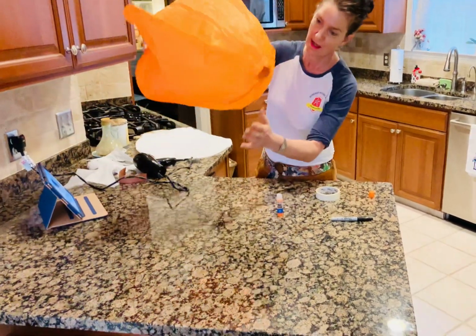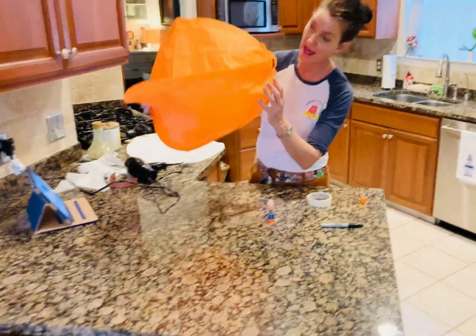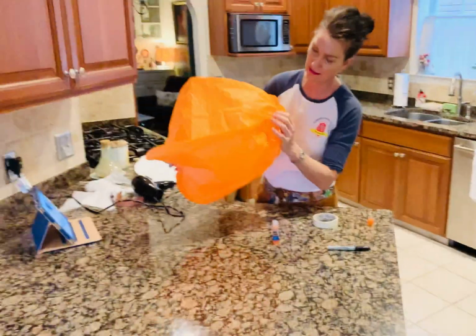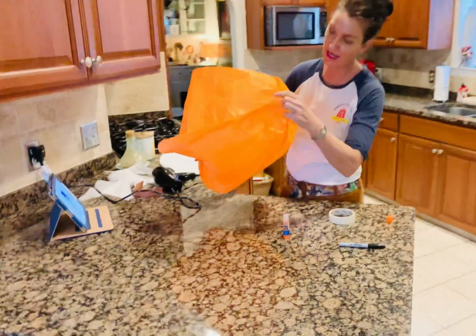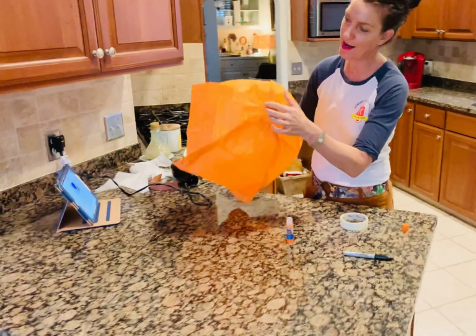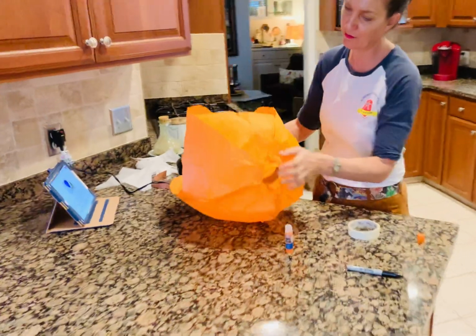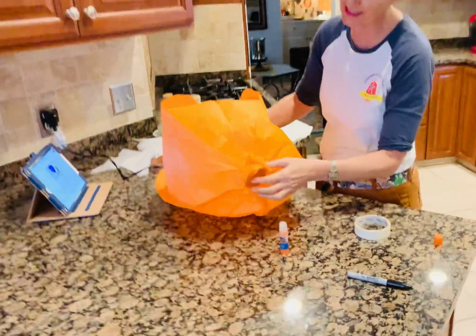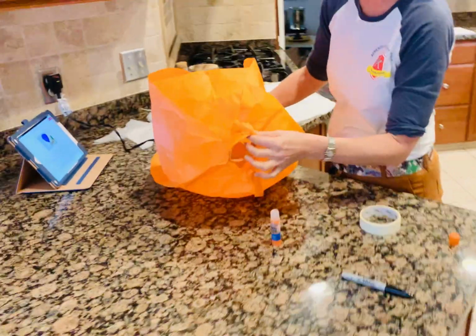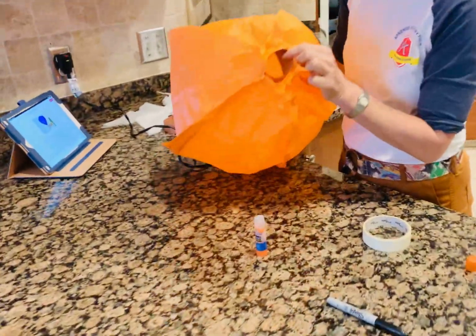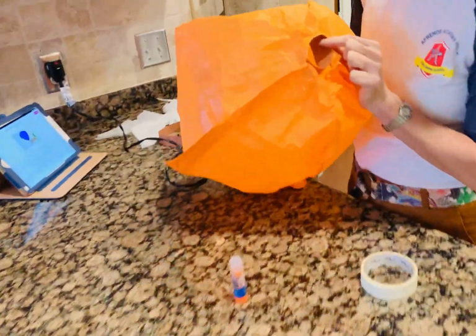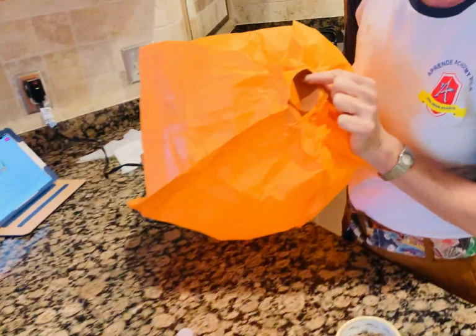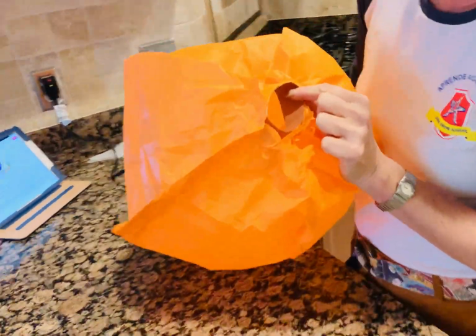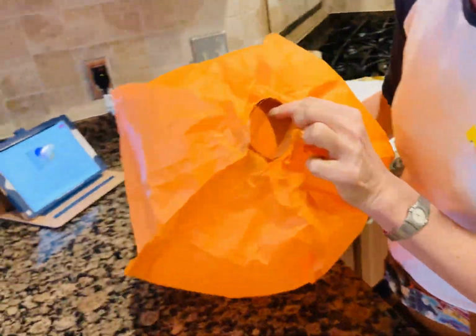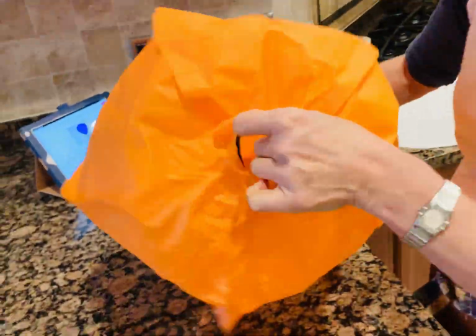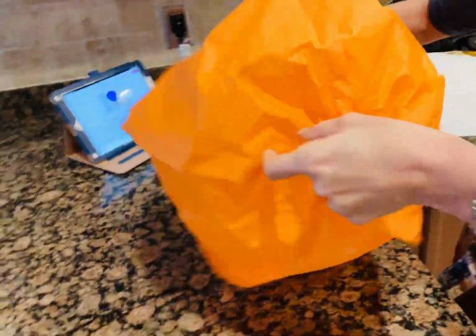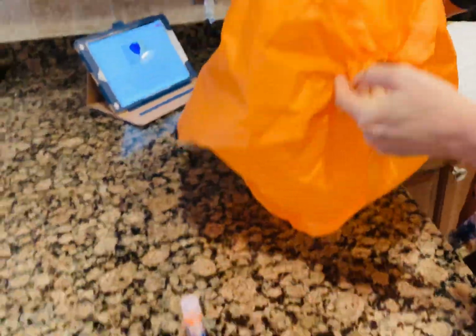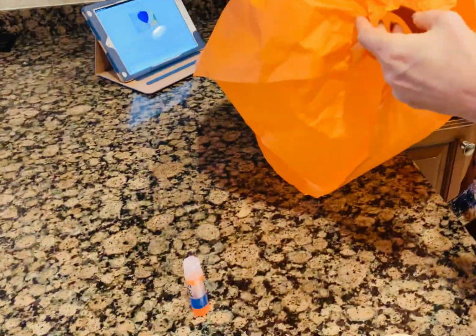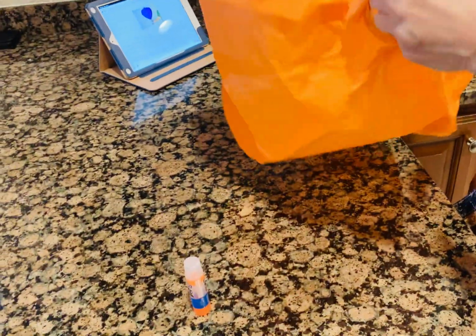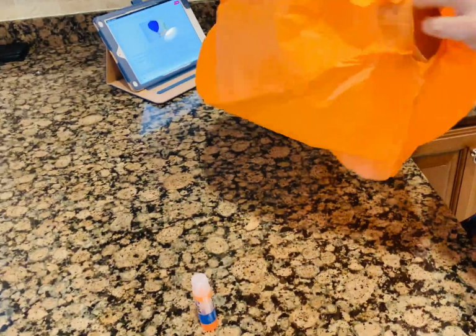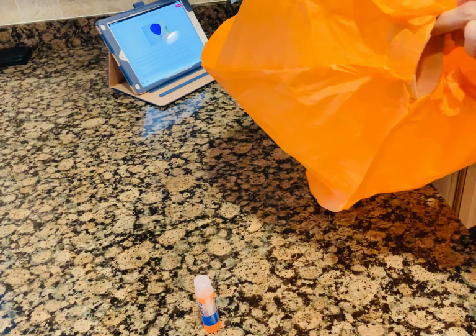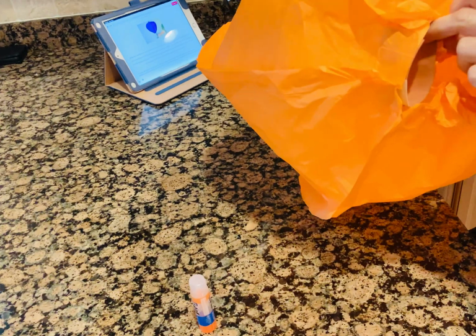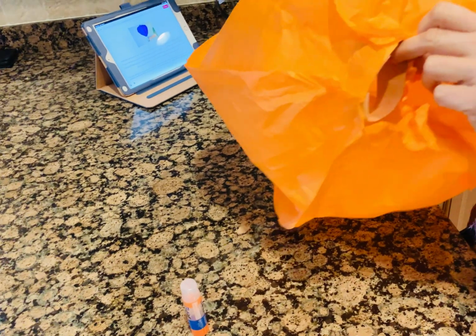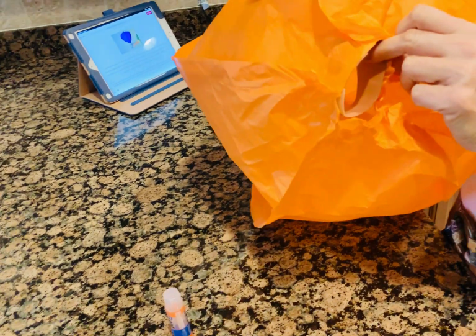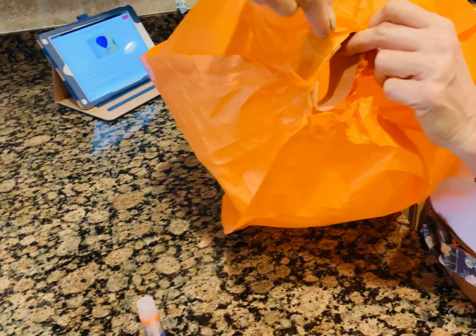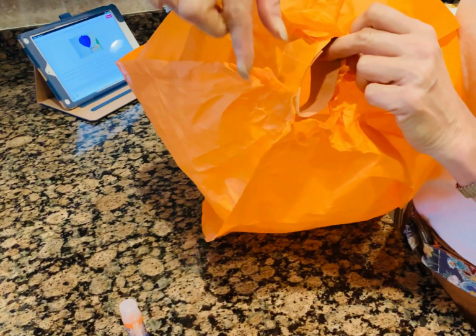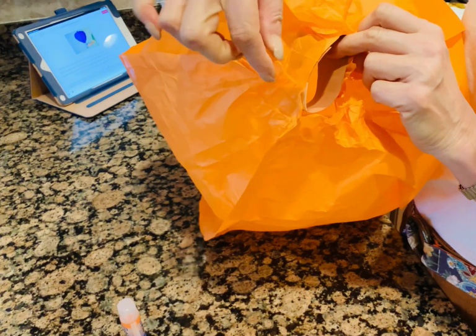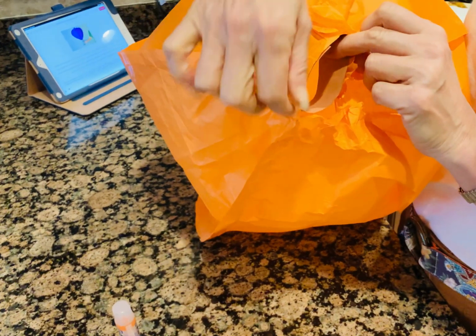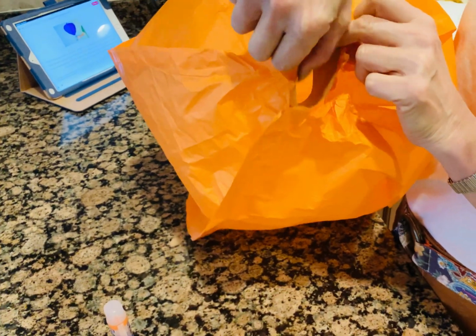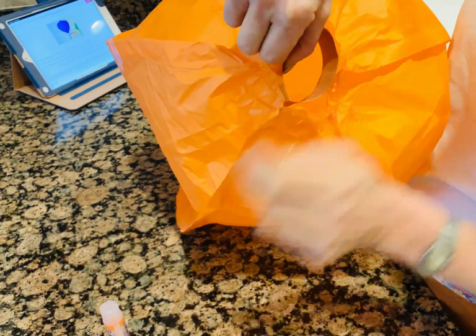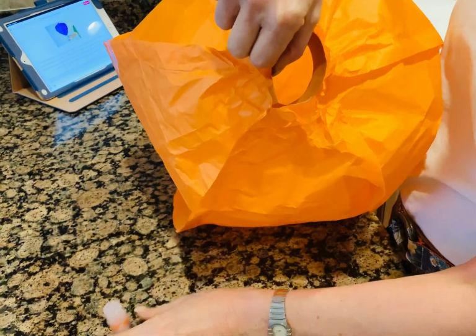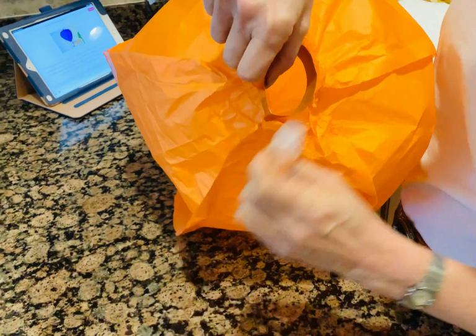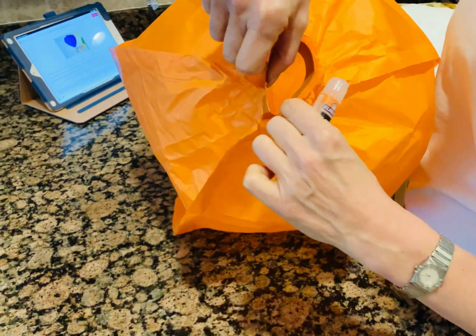Then you take your paper collar and put it inside of your hot air balloon. We got a little bit of a hole — tape it around in there, and we just pressed and pressed and pressed with the glue.